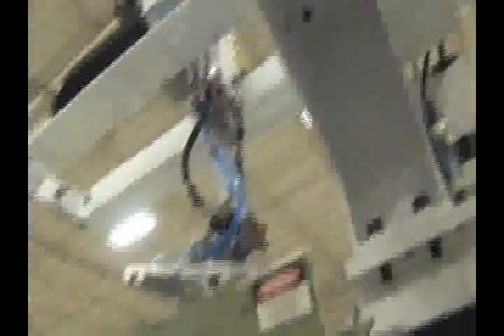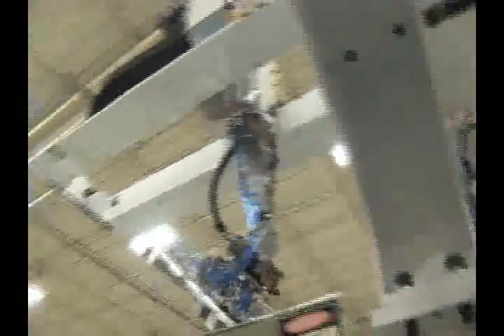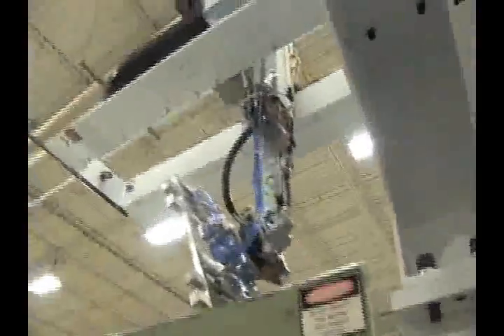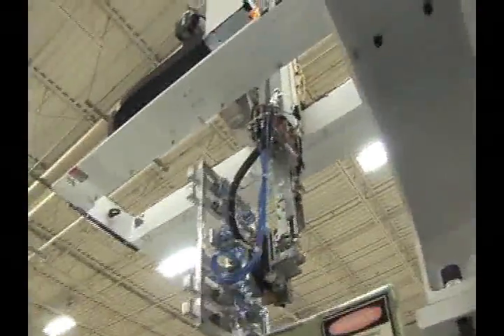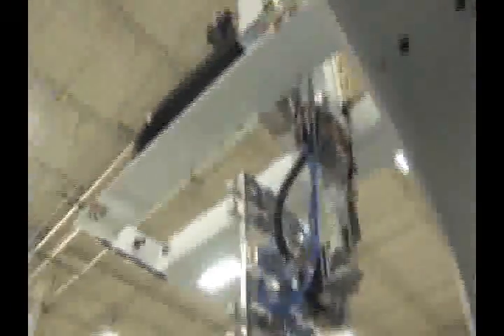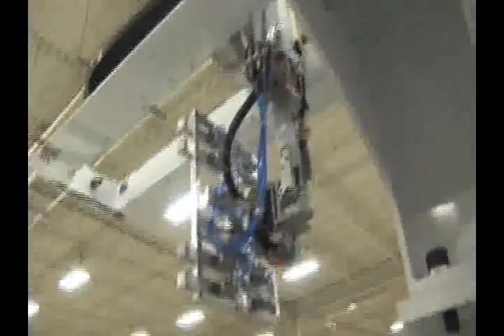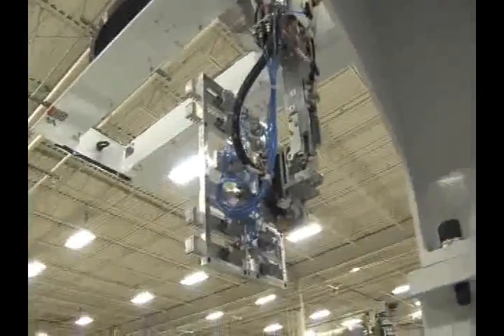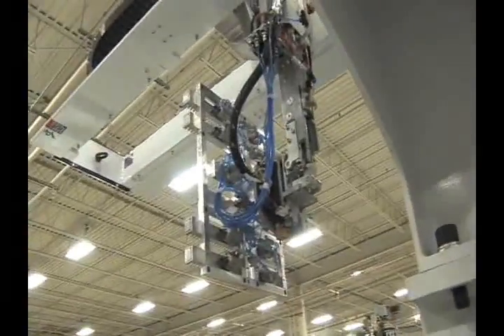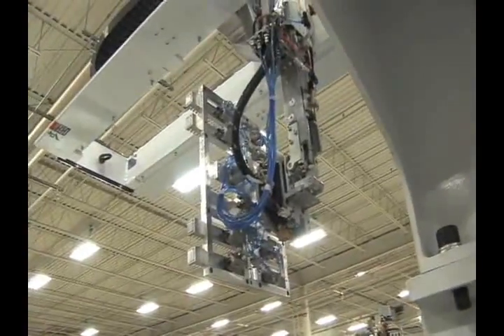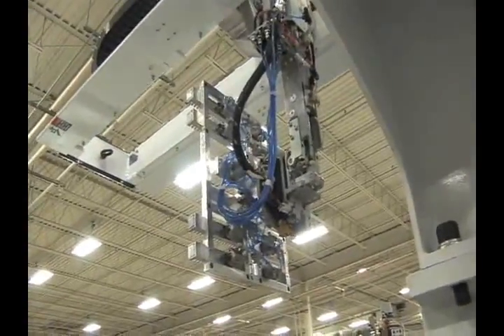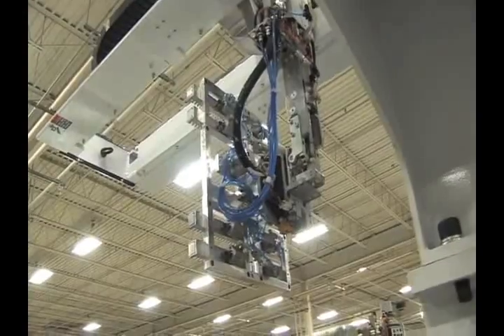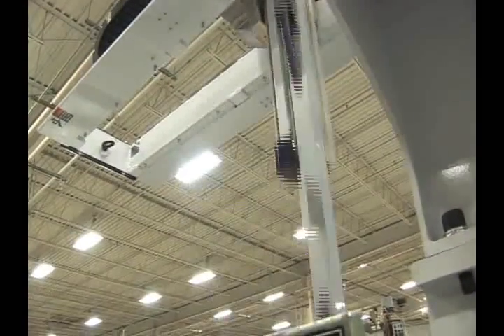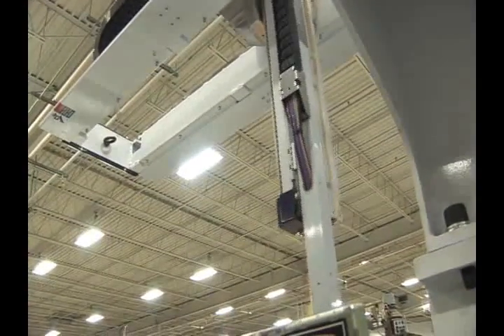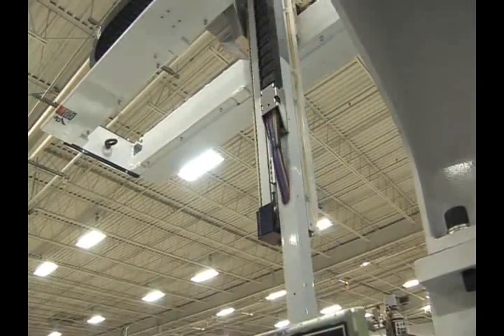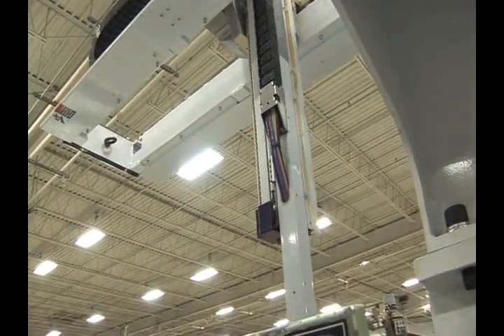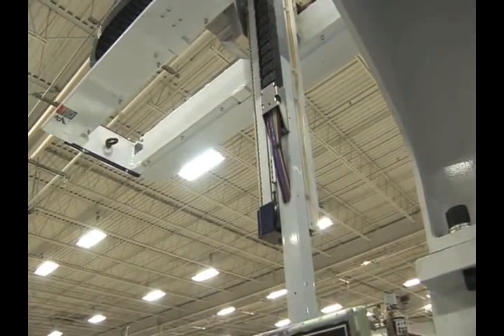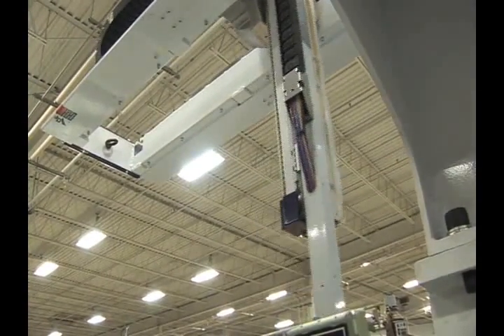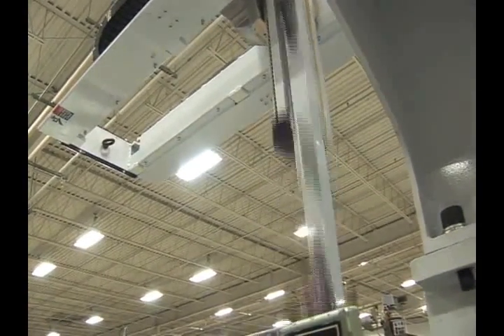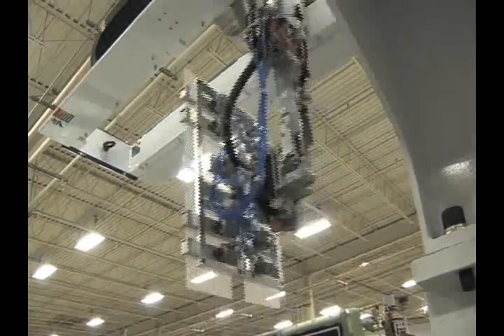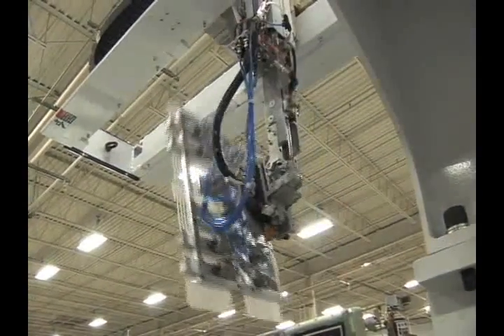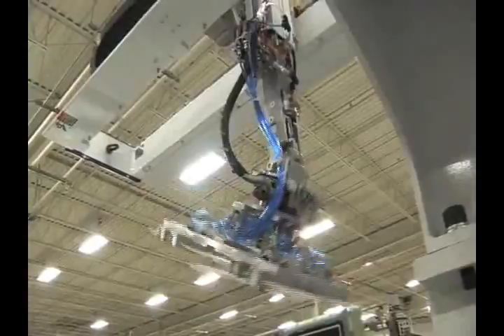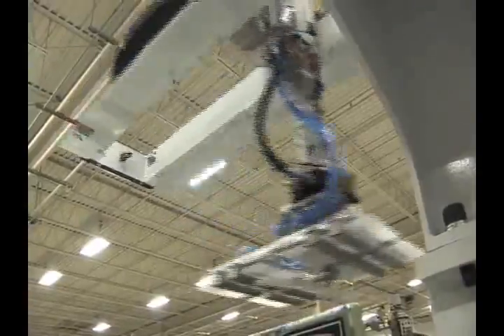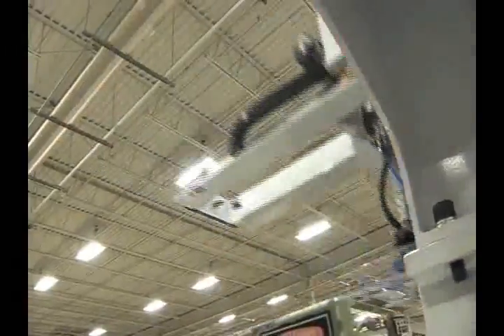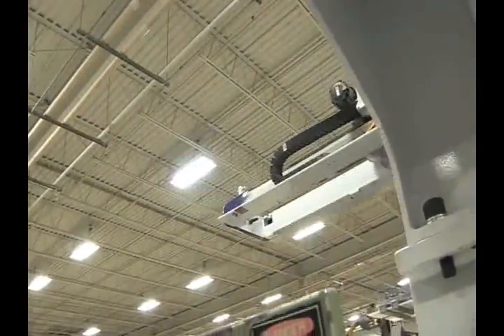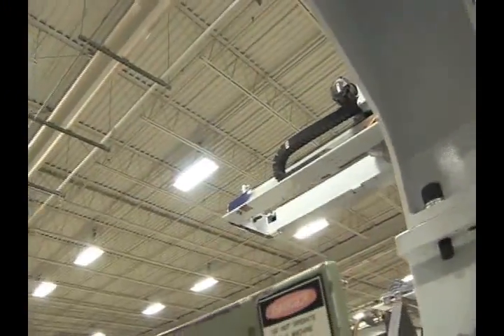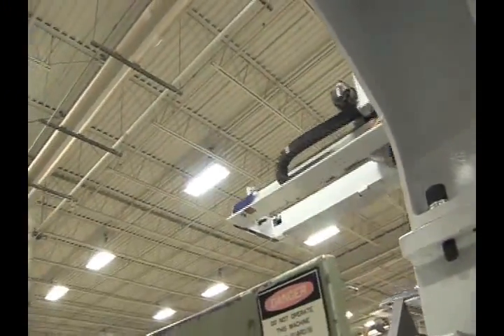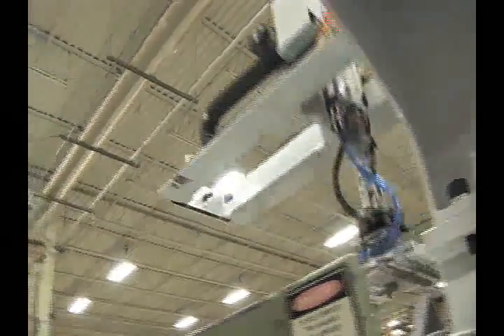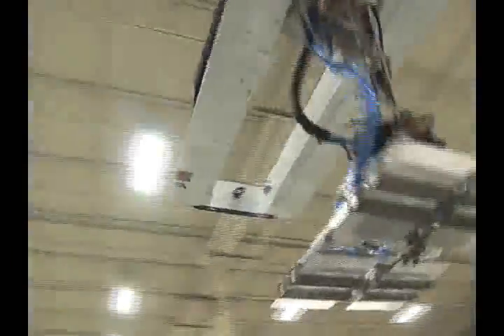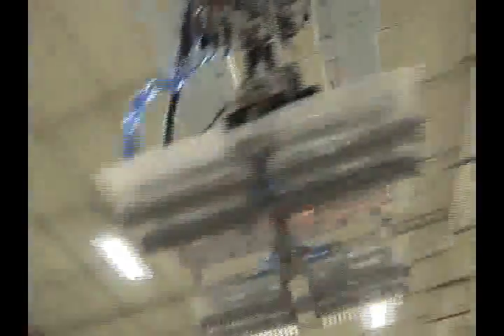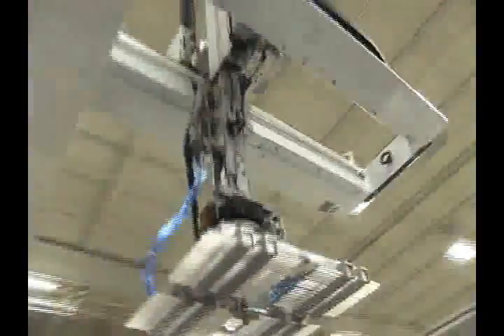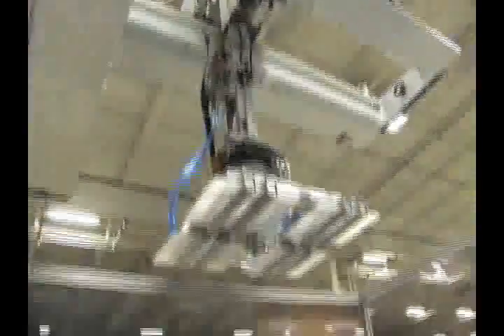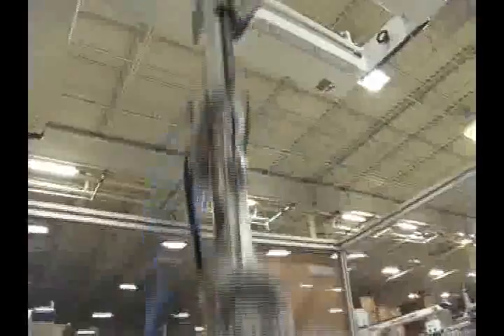Our plant has 106 presses with a range of 46 to 400 tons and is fully automated and robotic, using a total of 7 operators. We run a full production schedule 24 hours a day, 7 days a week, to maximize efficiency.